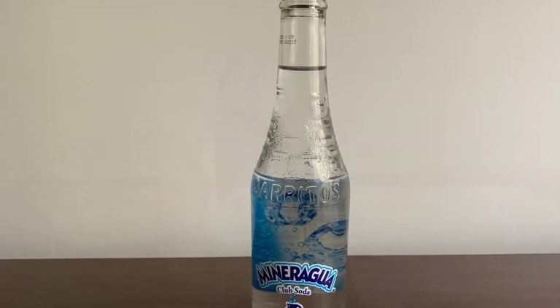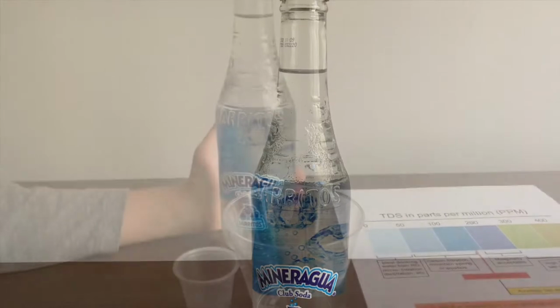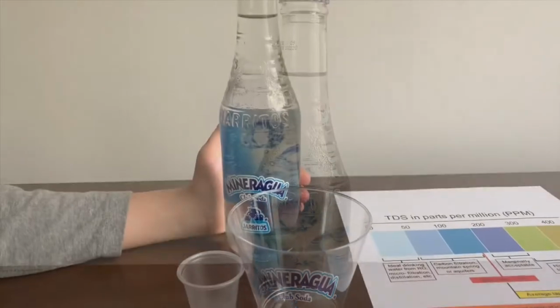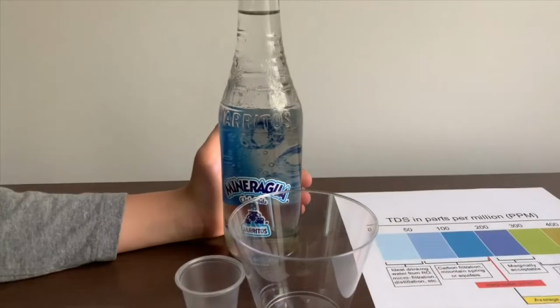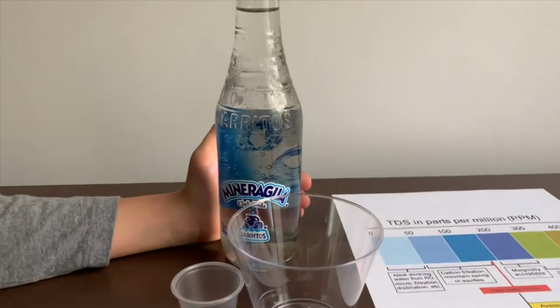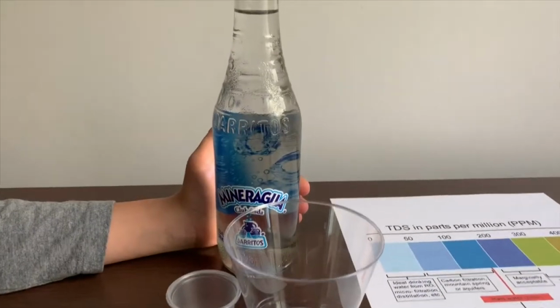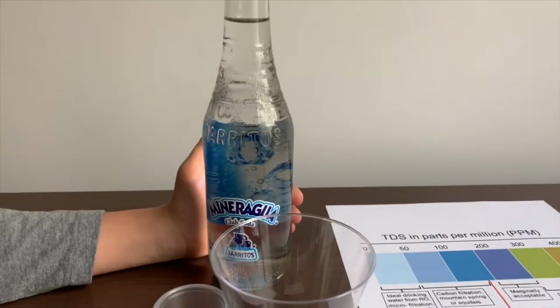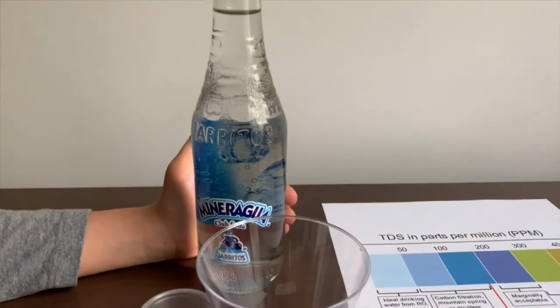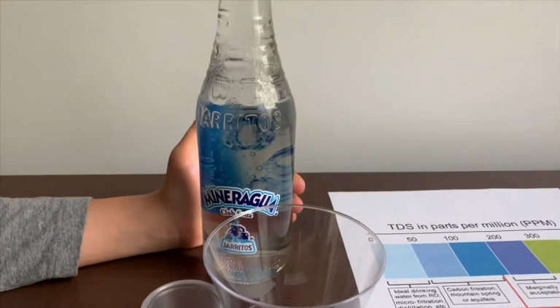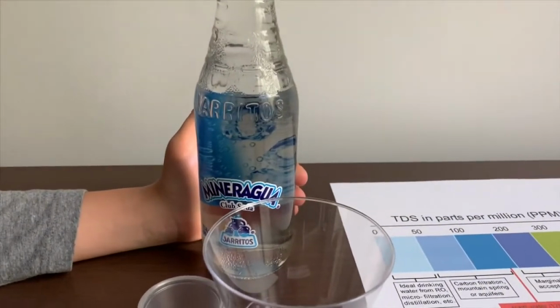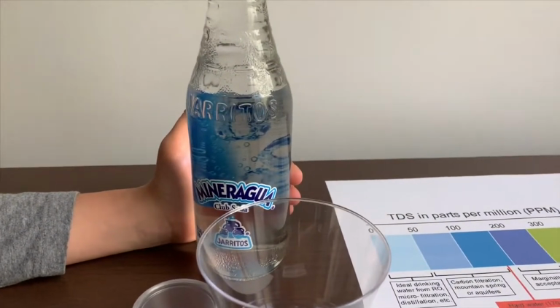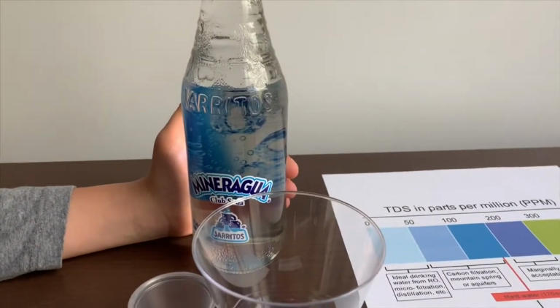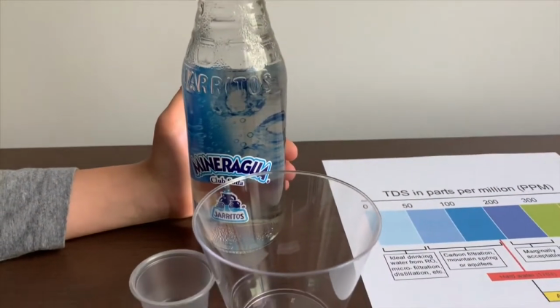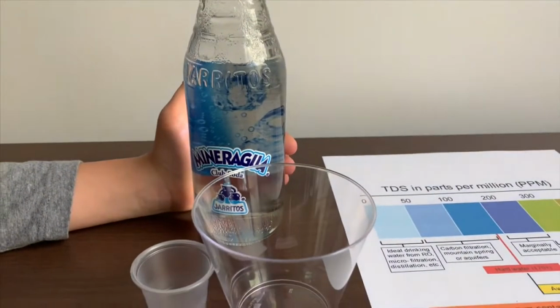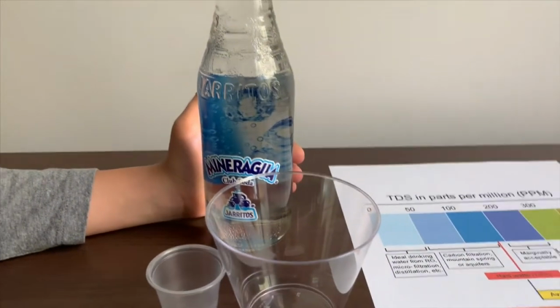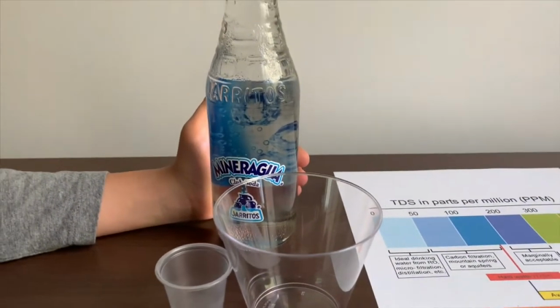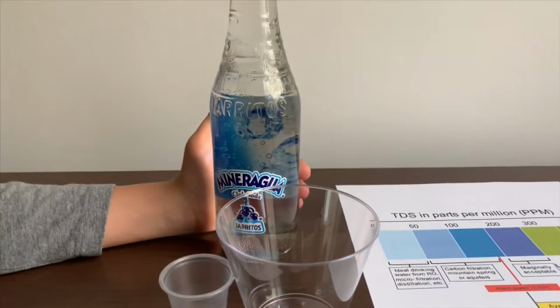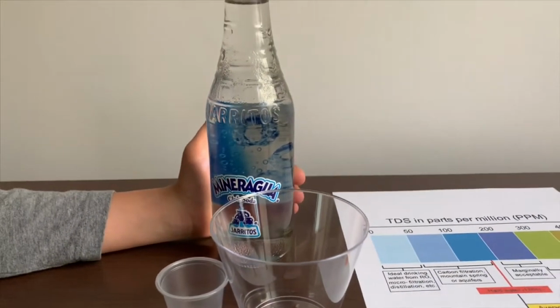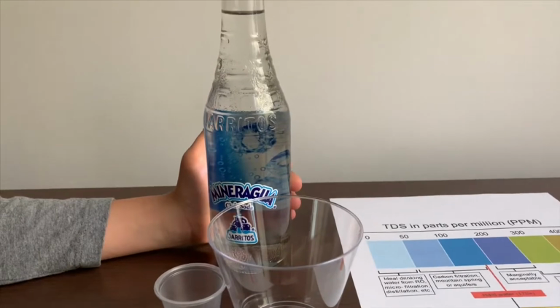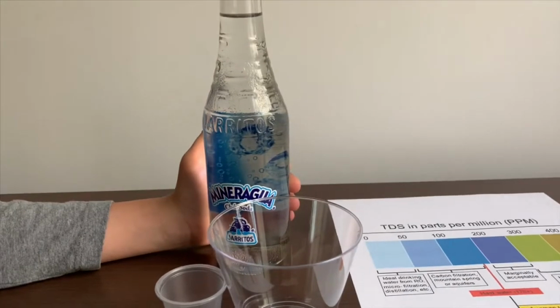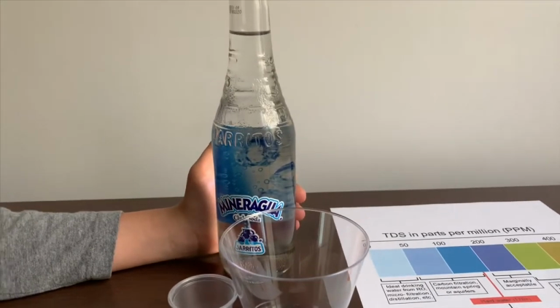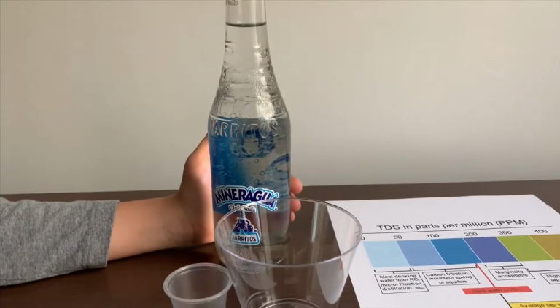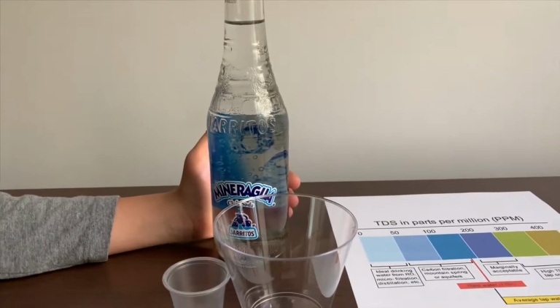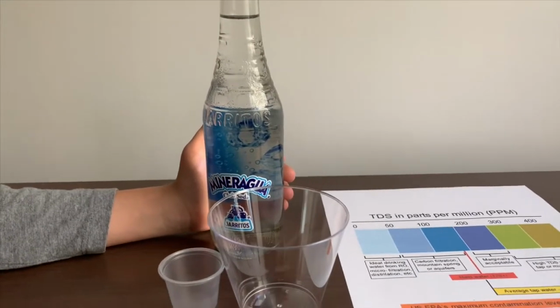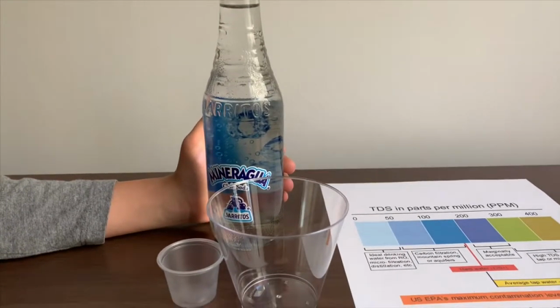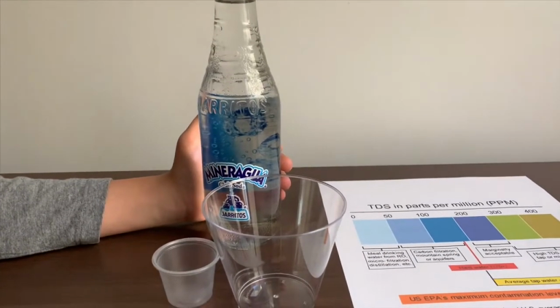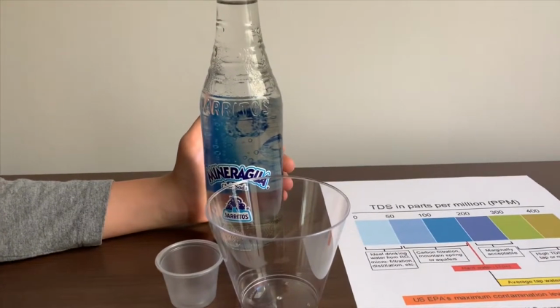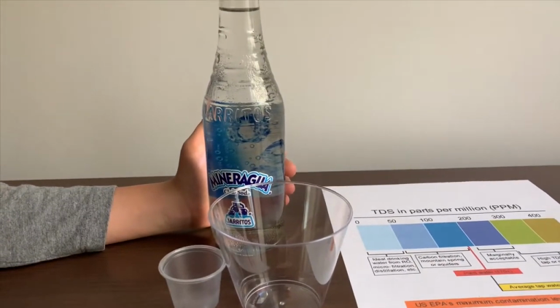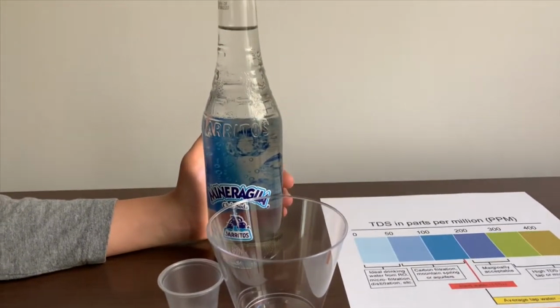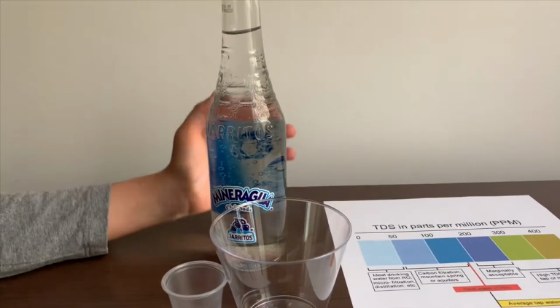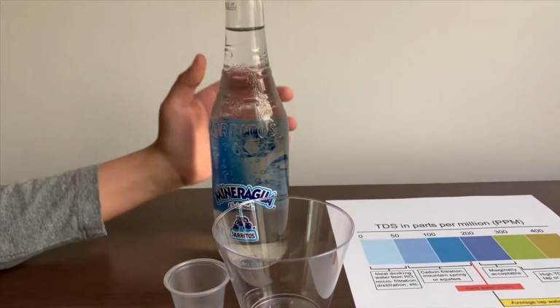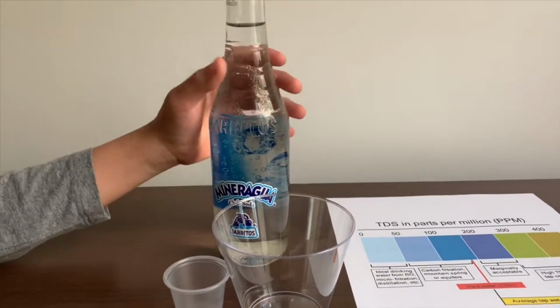This is Jolito's Mineragua water. It's sourced from Mexico and it costs $150. Let's test the pH and TDS levels.